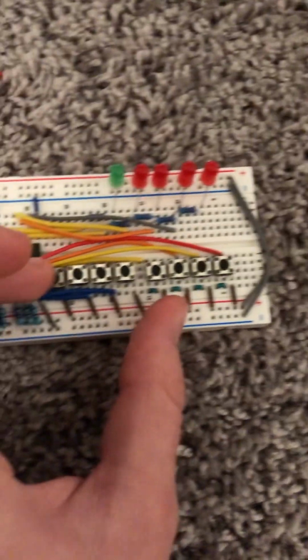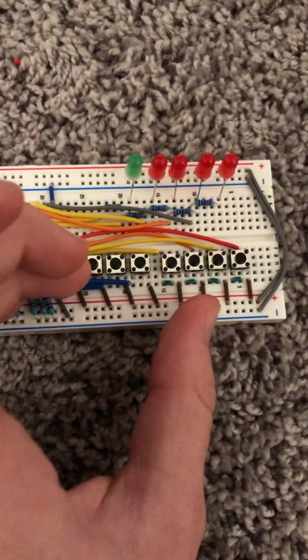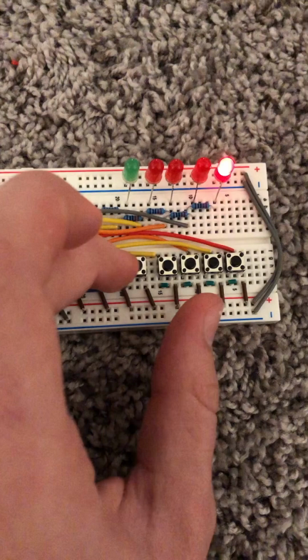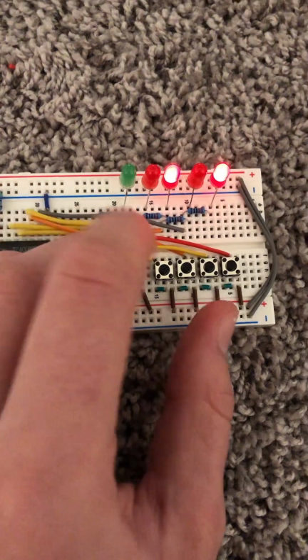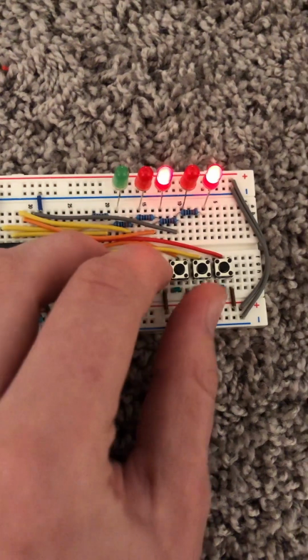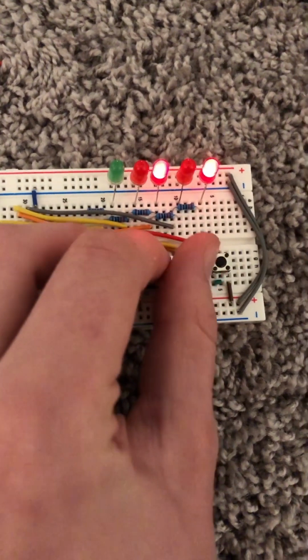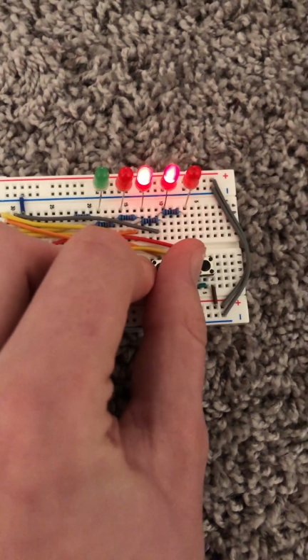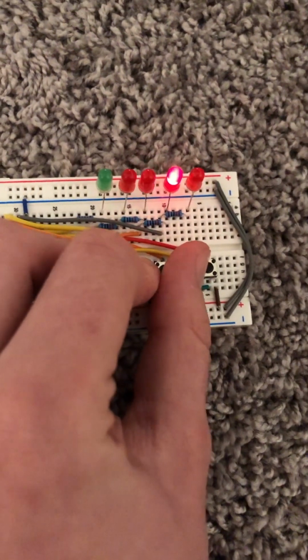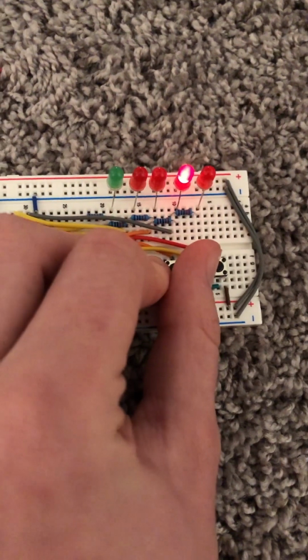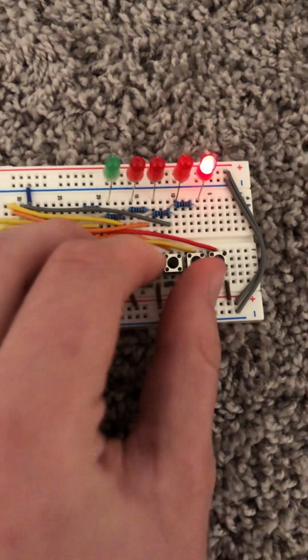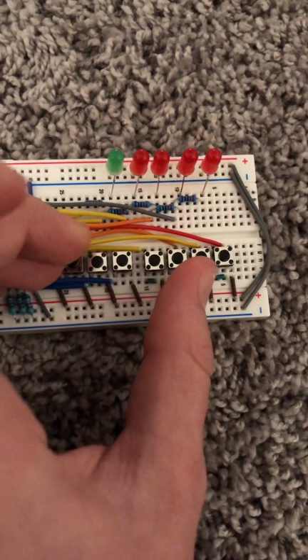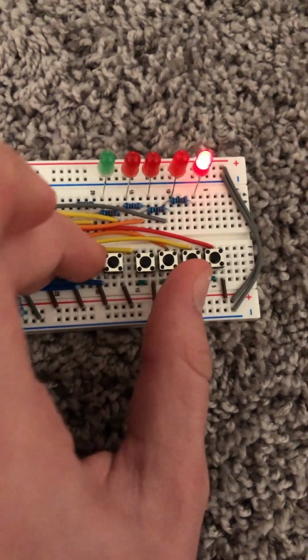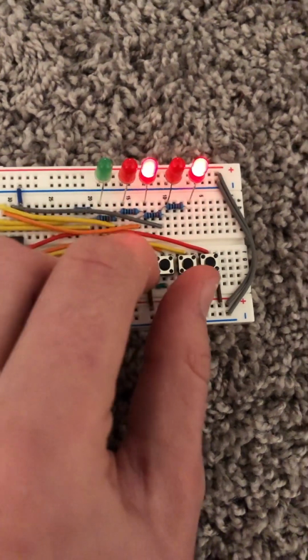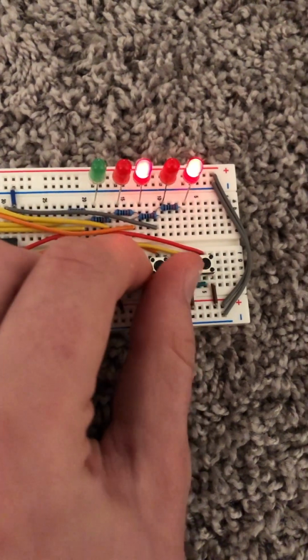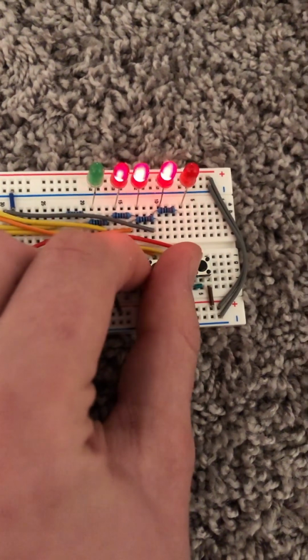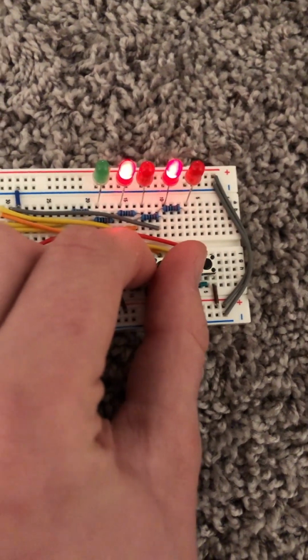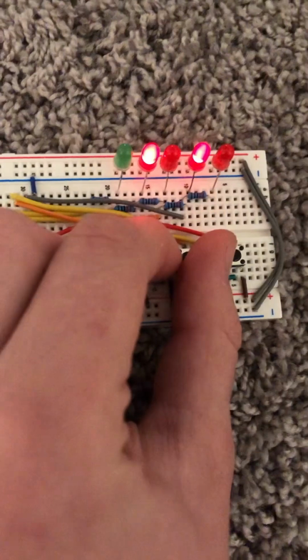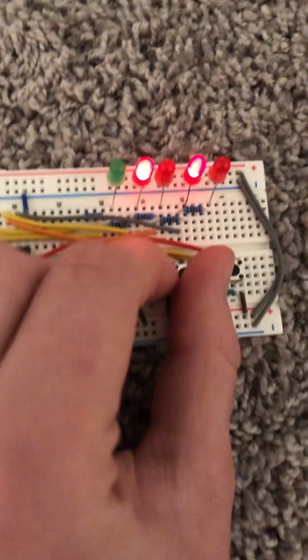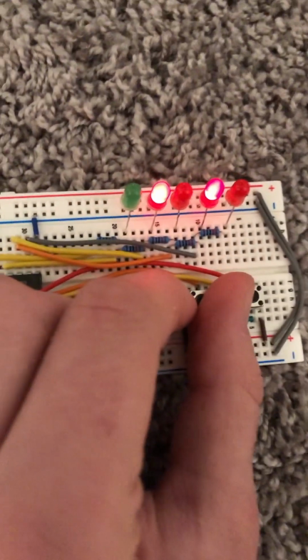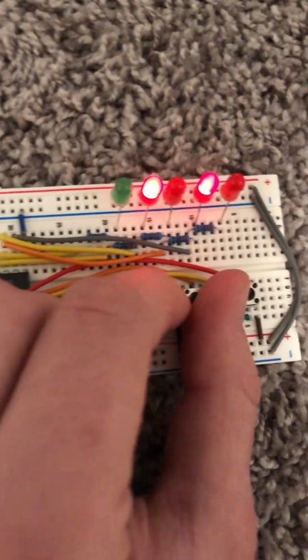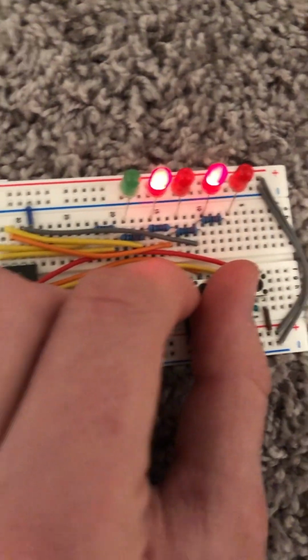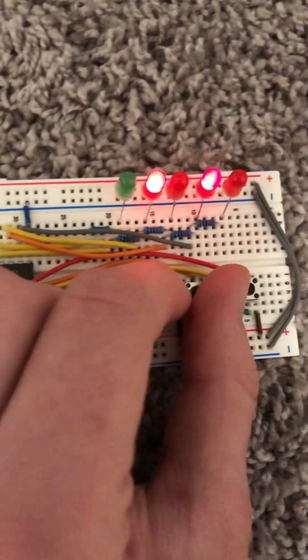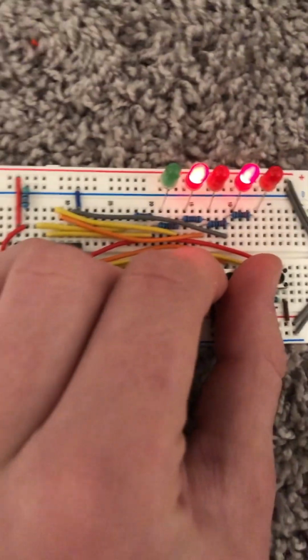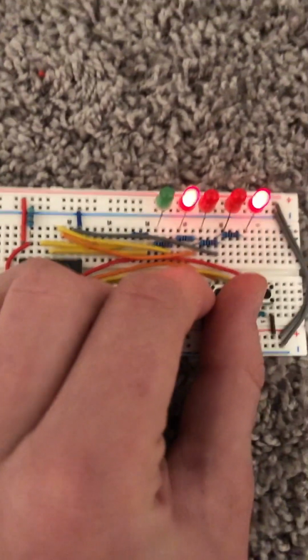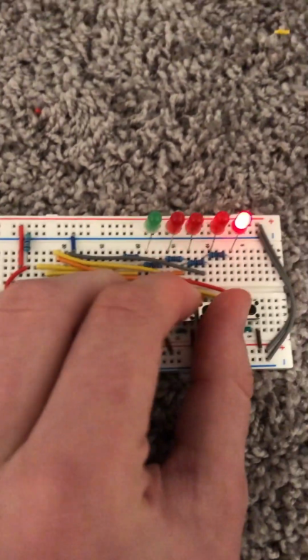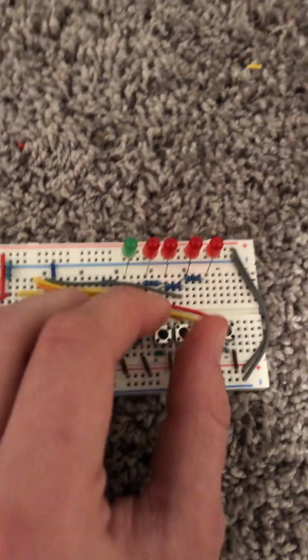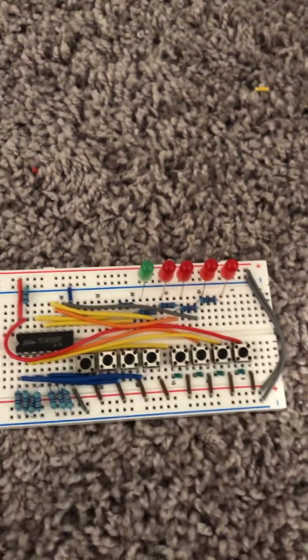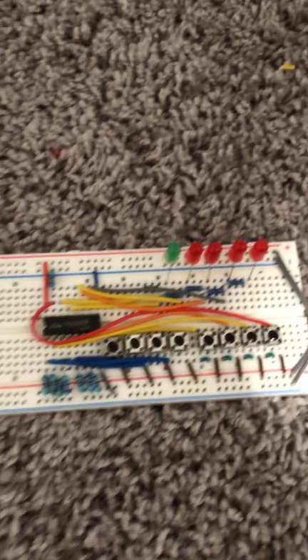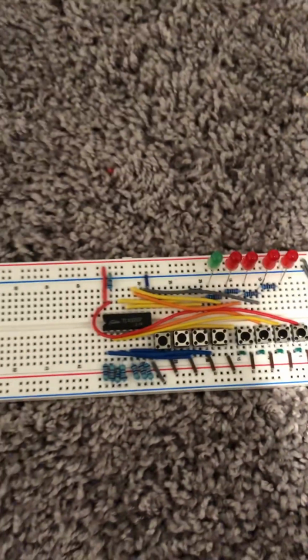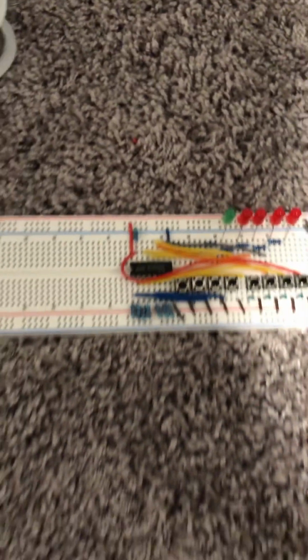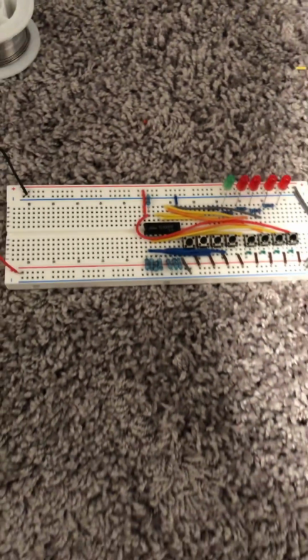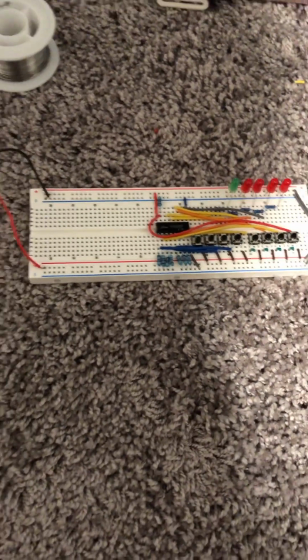5 plus 5 equals 10. And here, 6 plus... 5 plus 5... 30, 30, 31.